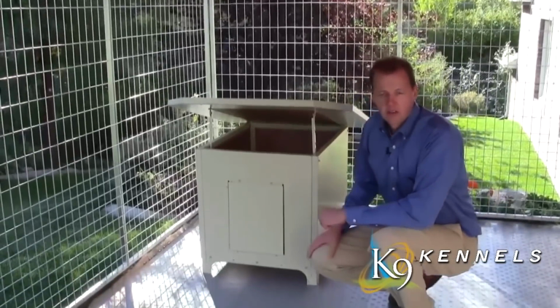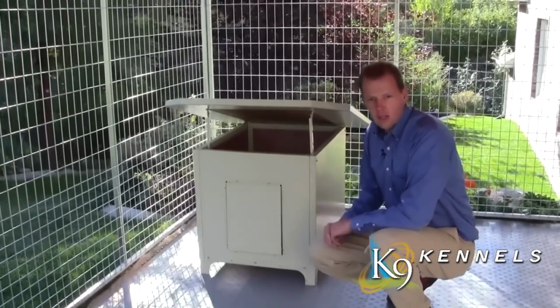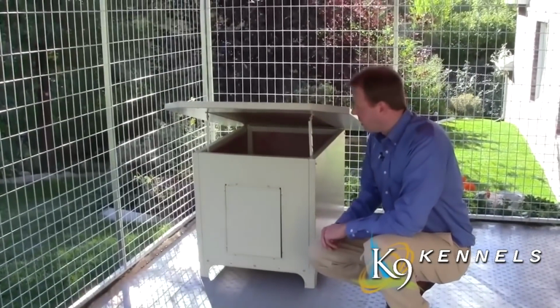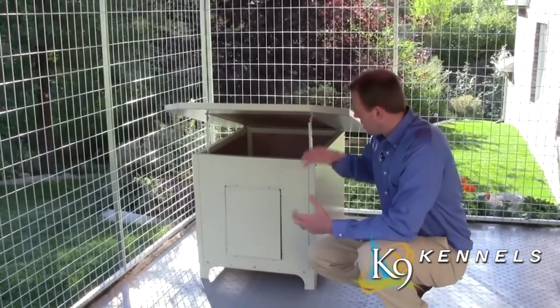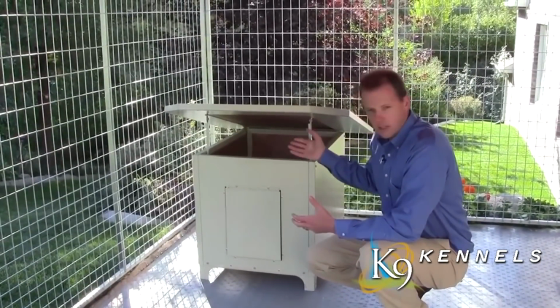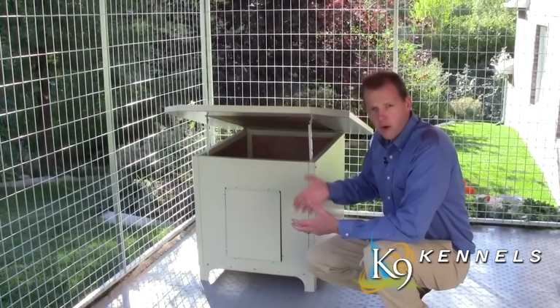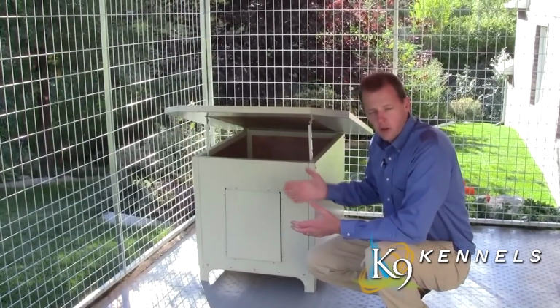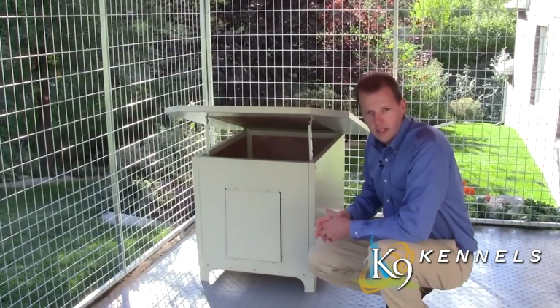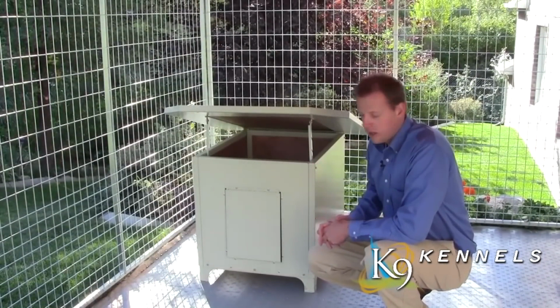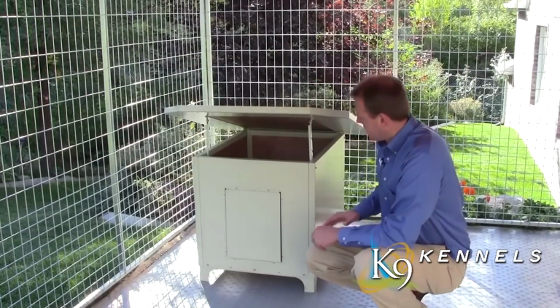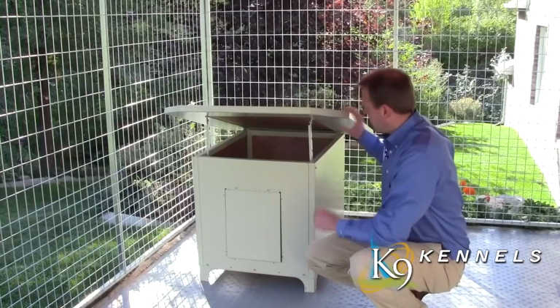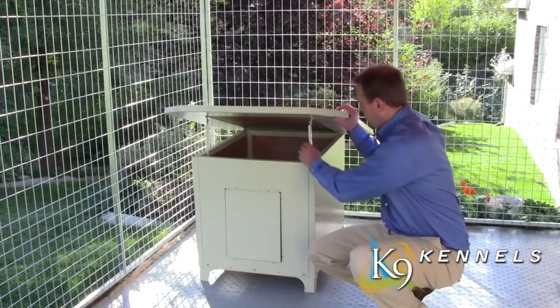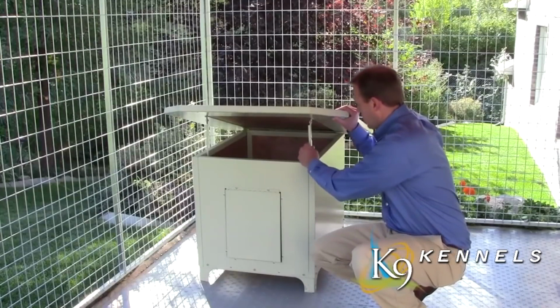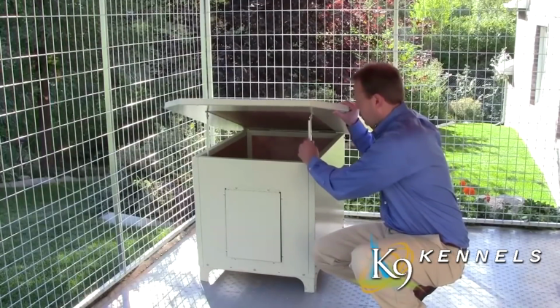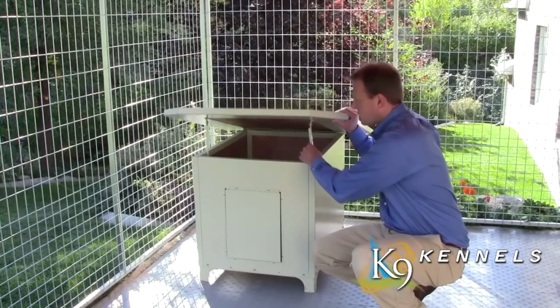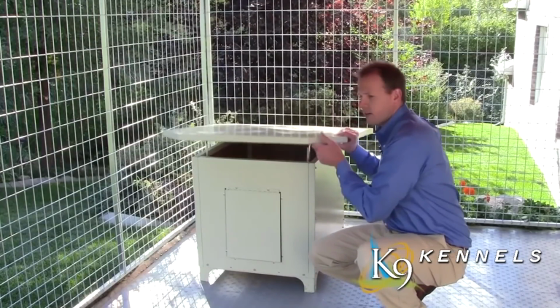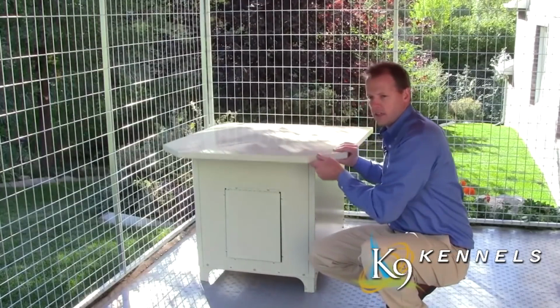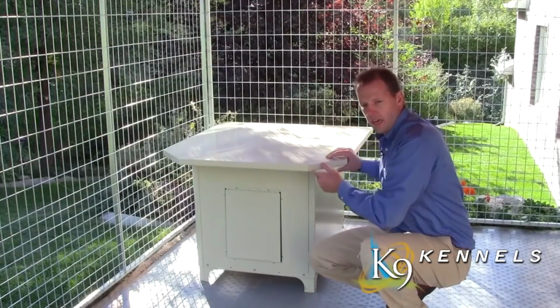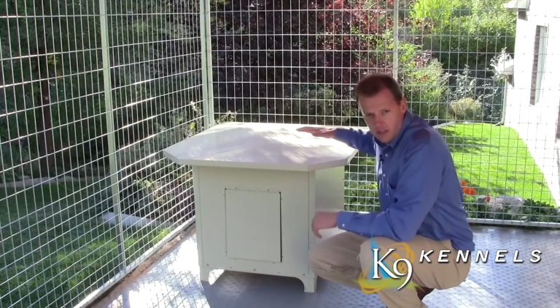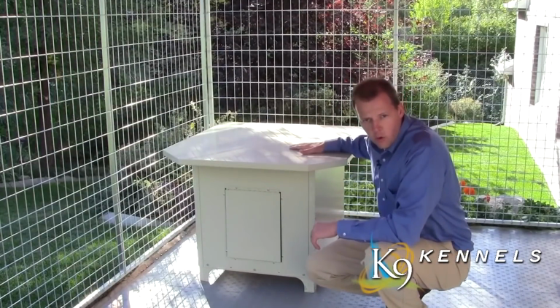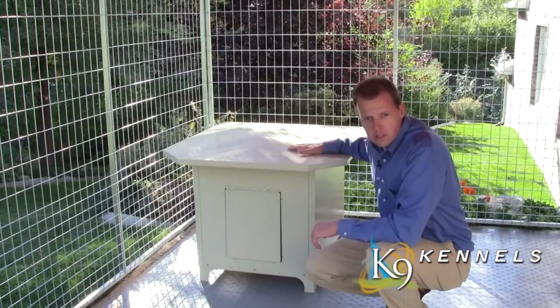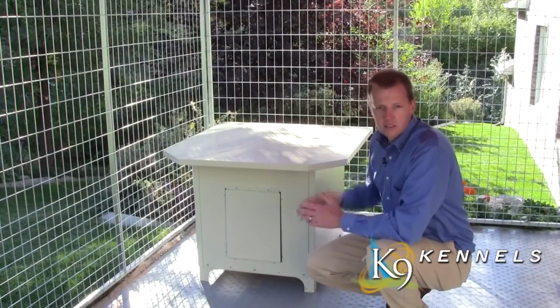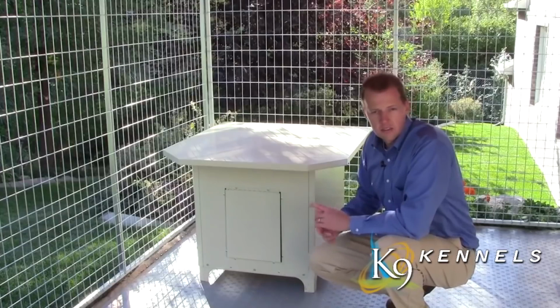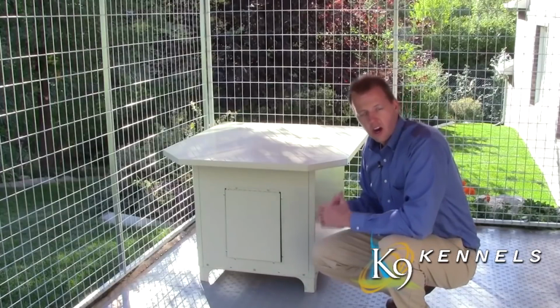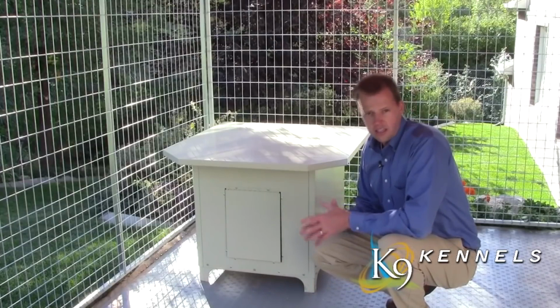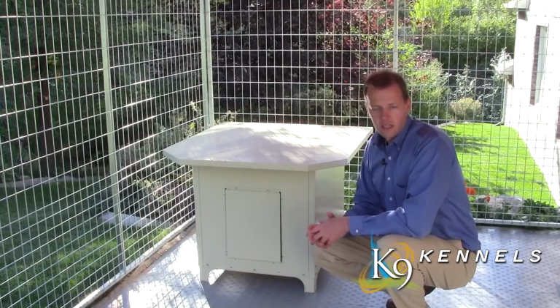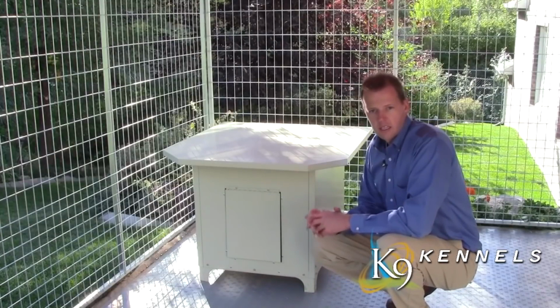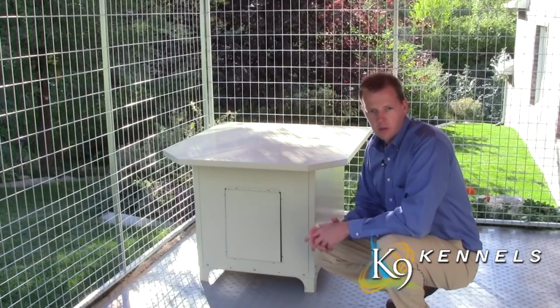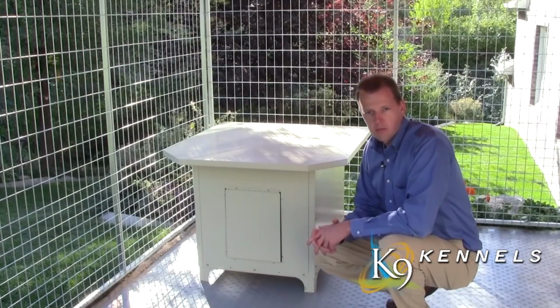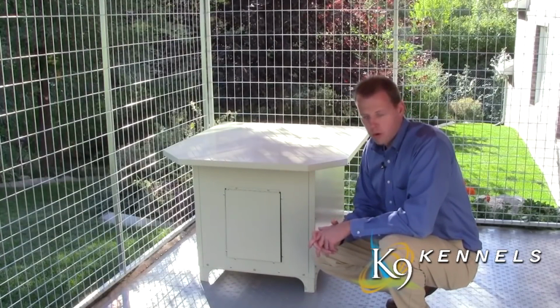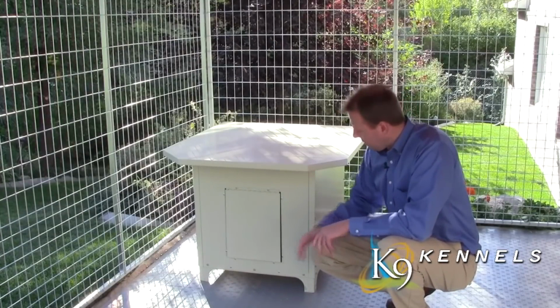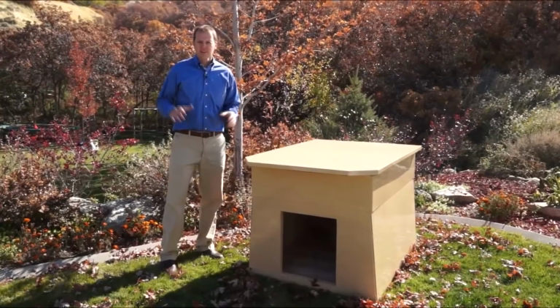During the winter months you can close it entirely — the floor, ceiling, and sides are all insulated, keeping your pet much warmer.